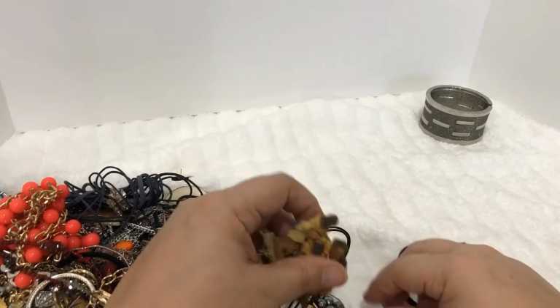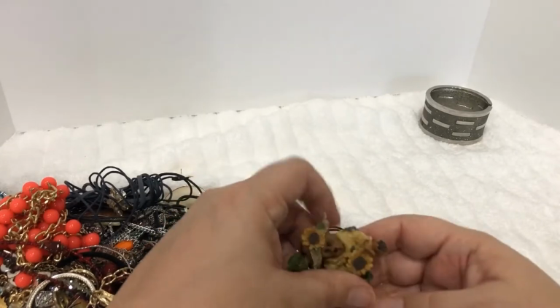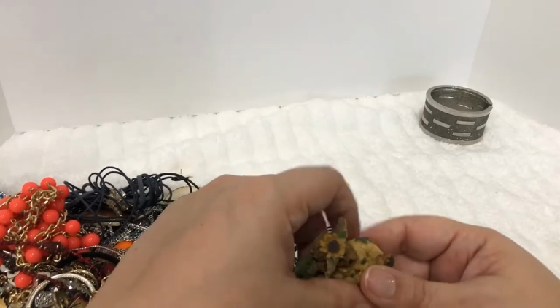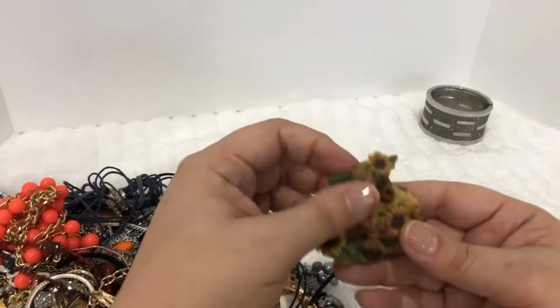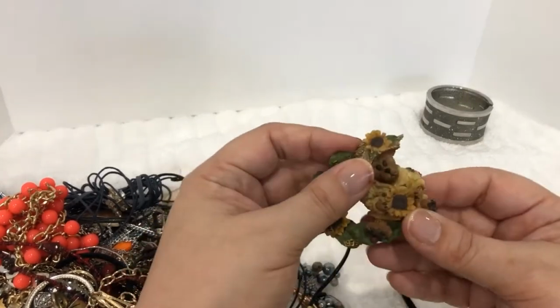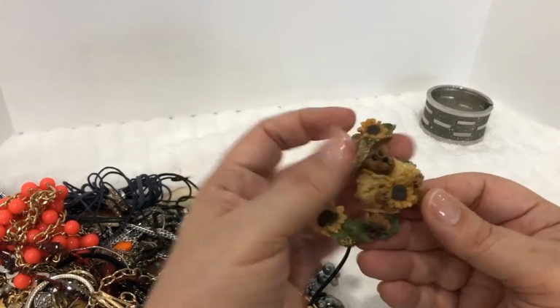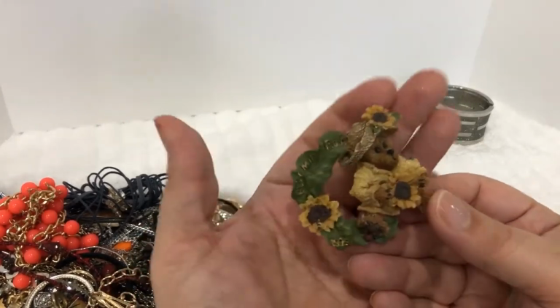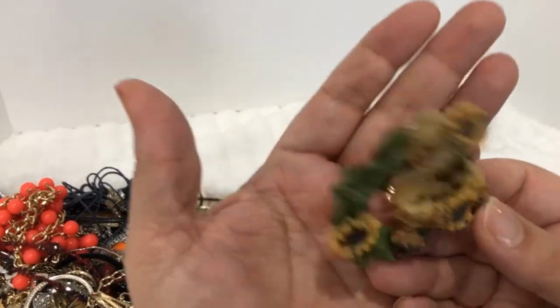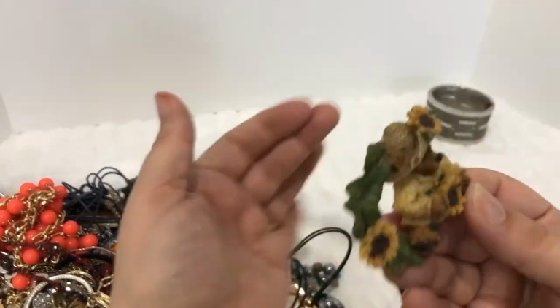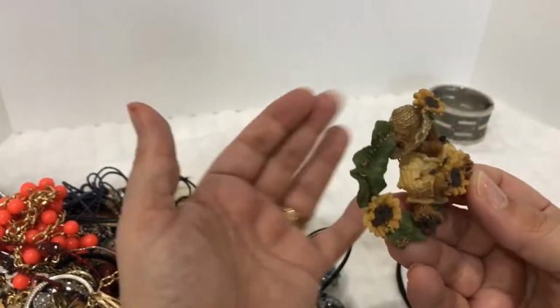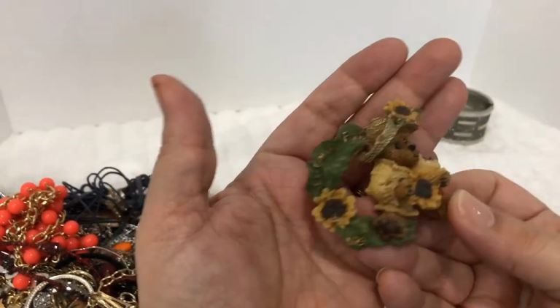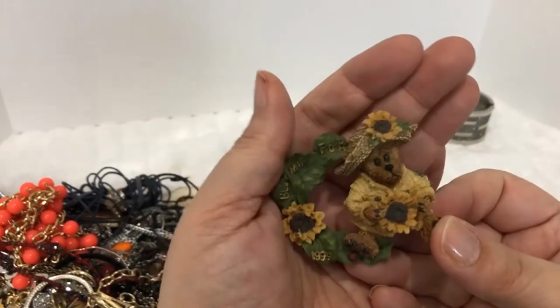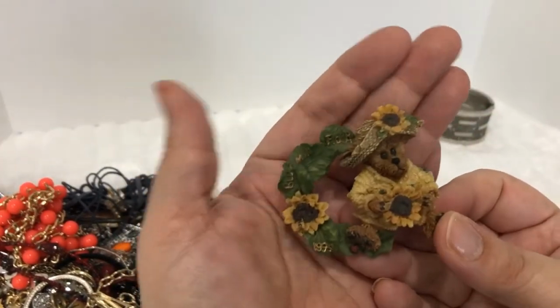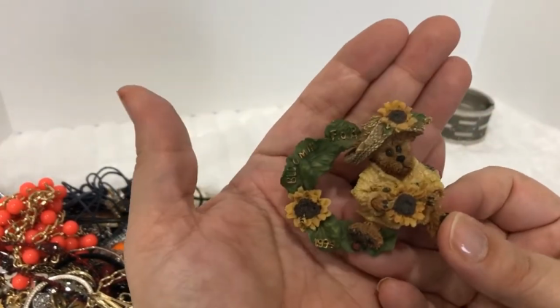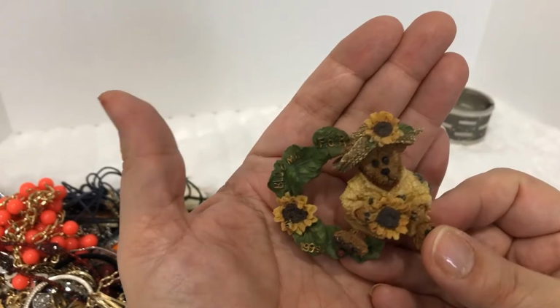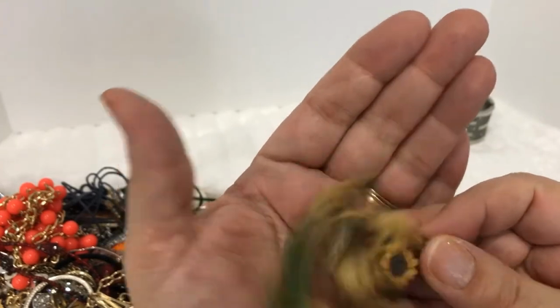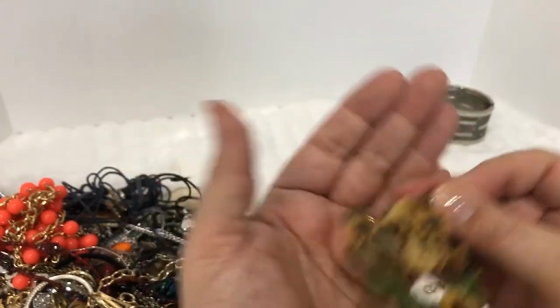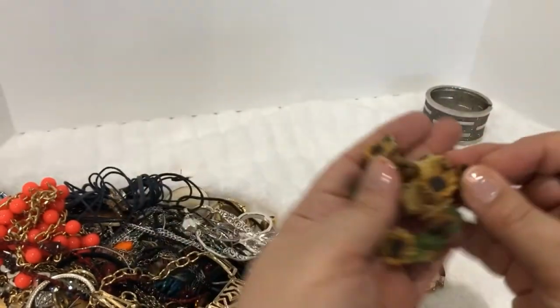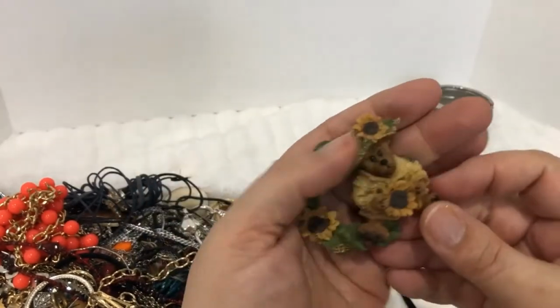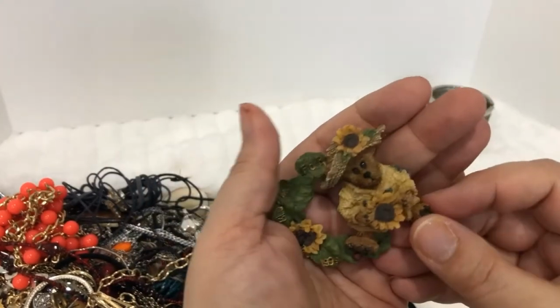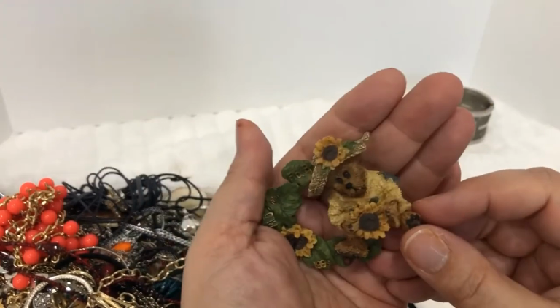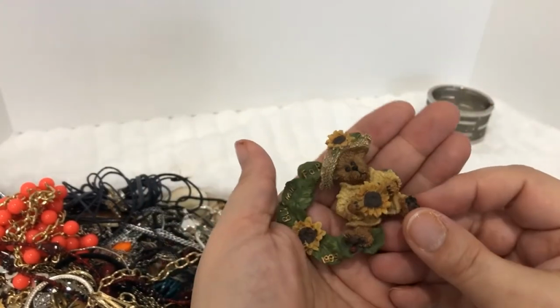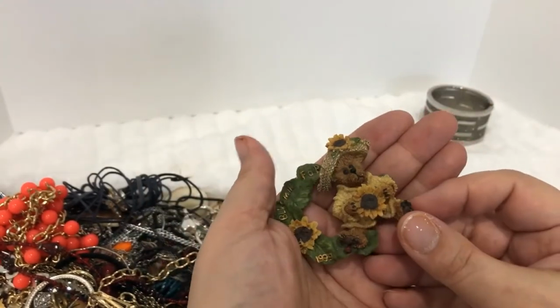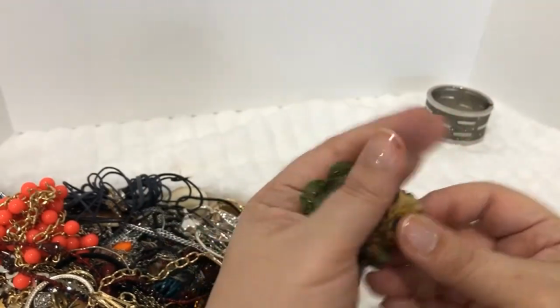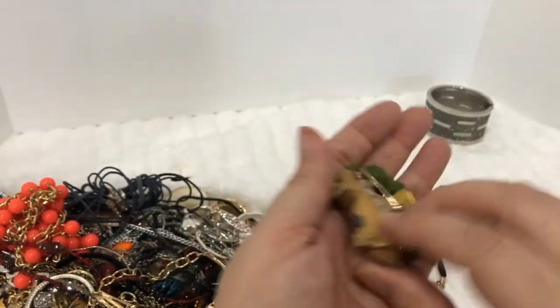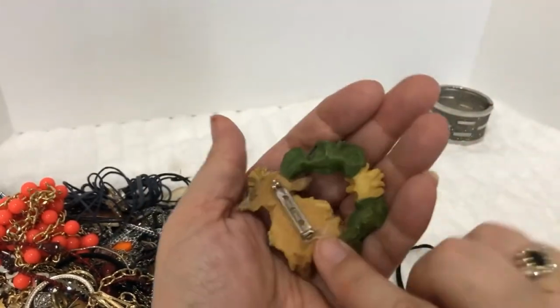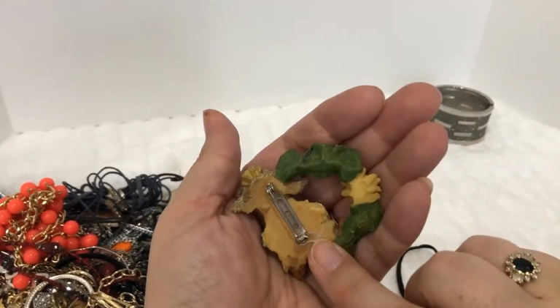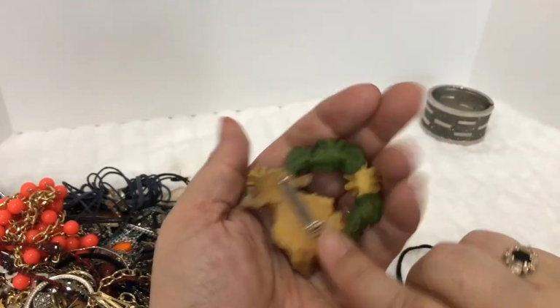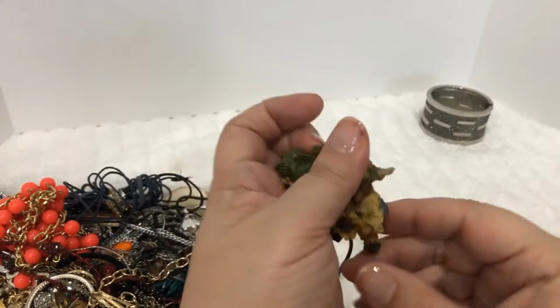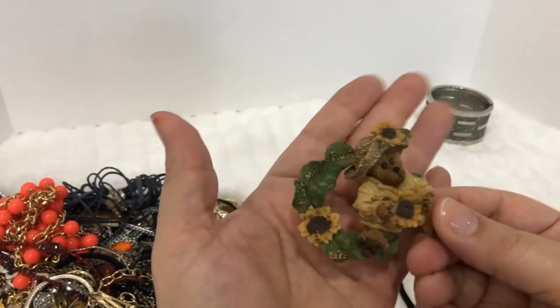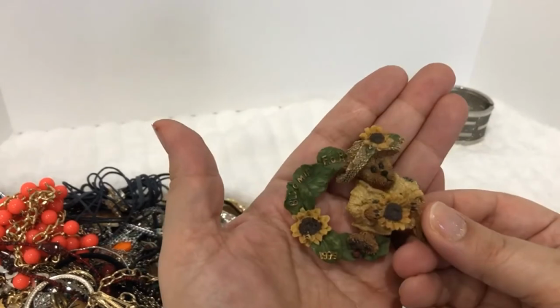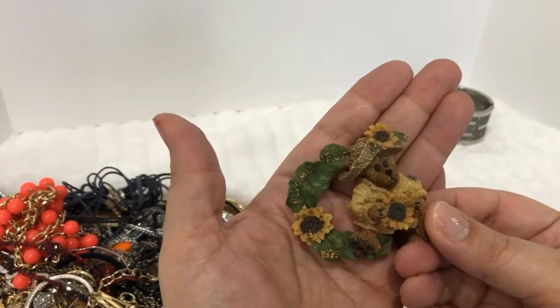You can see if there's any missing parts, or if it's something that's kind of just blah, I will just put it in the craft lot. All right, so this is like a Boyd's Bear pin.